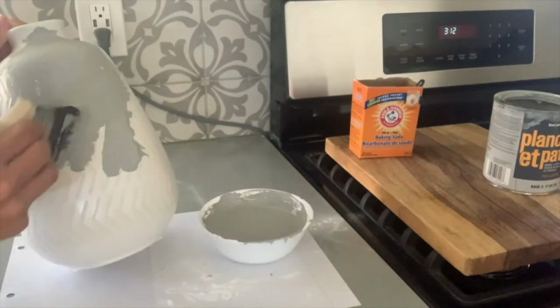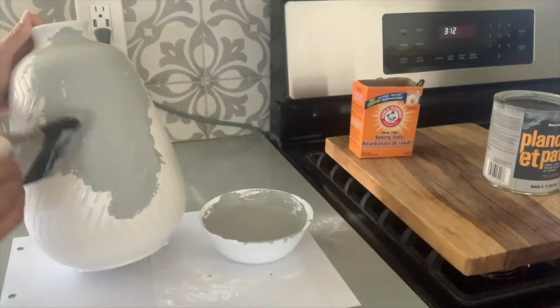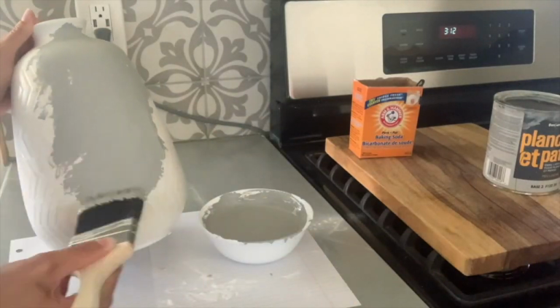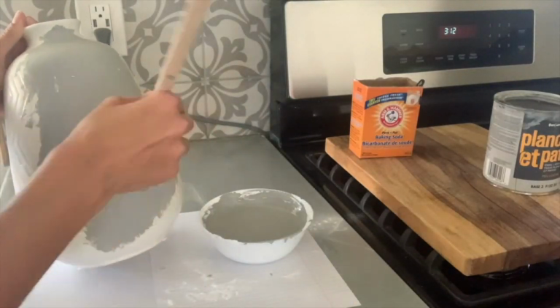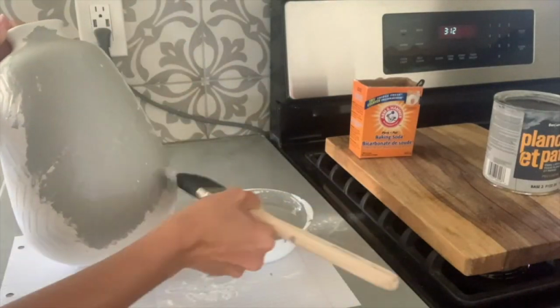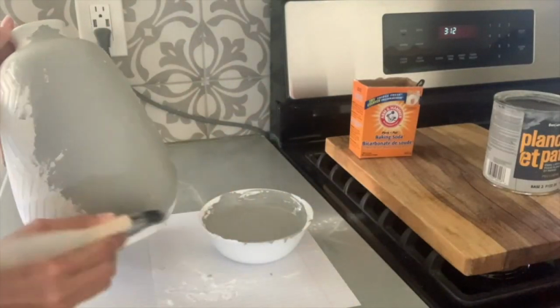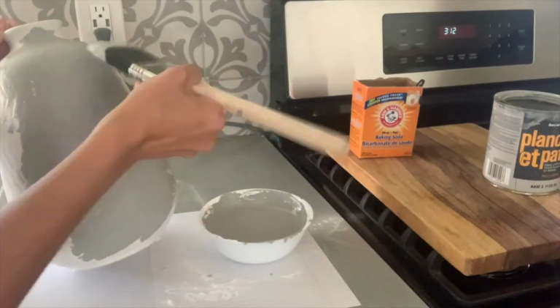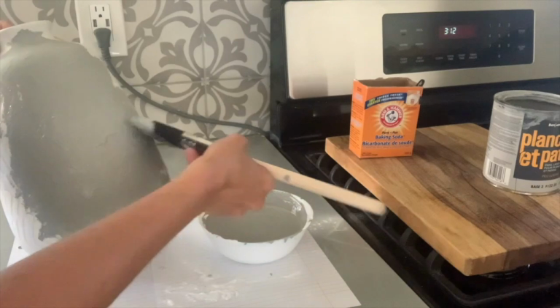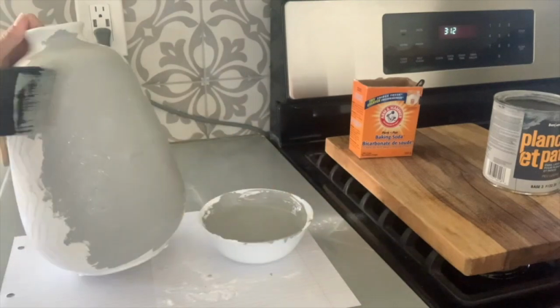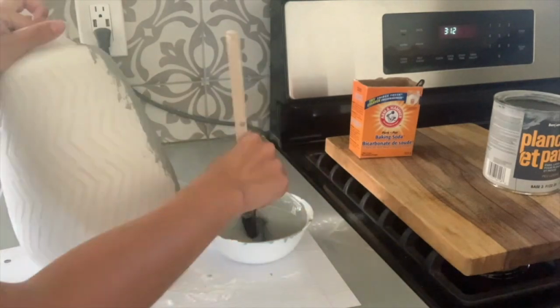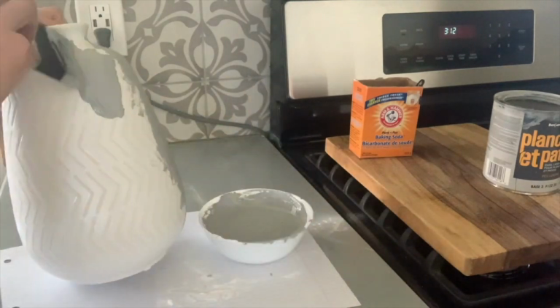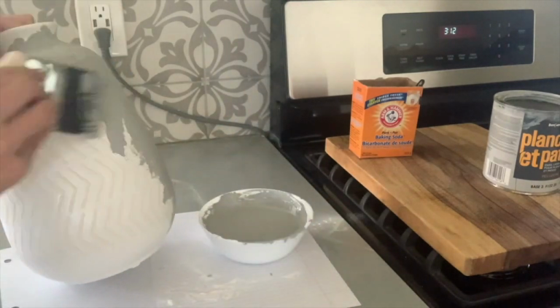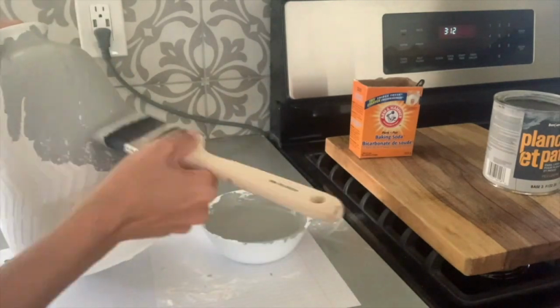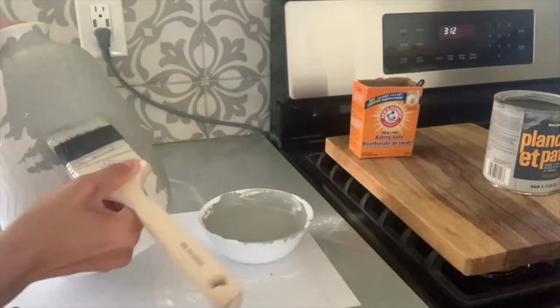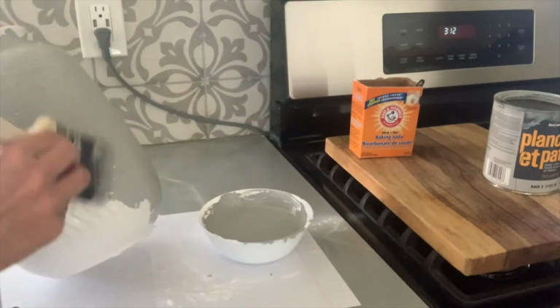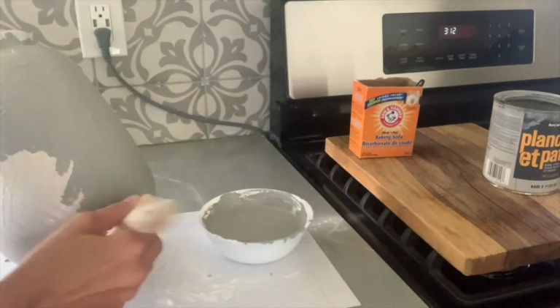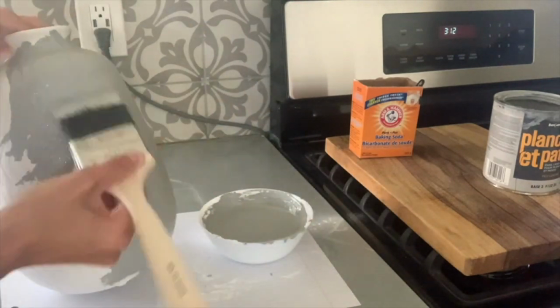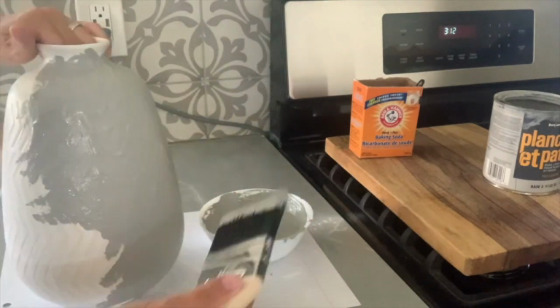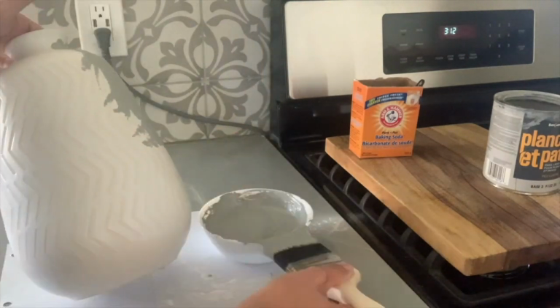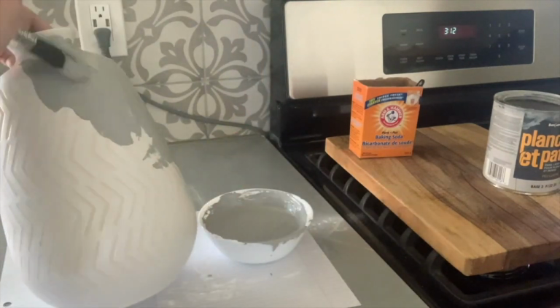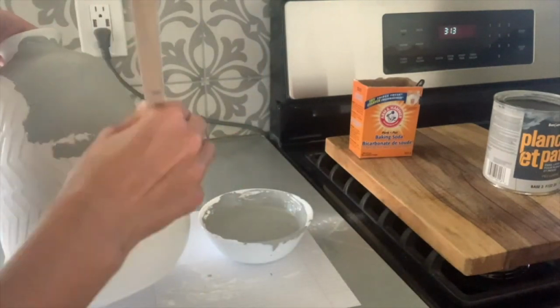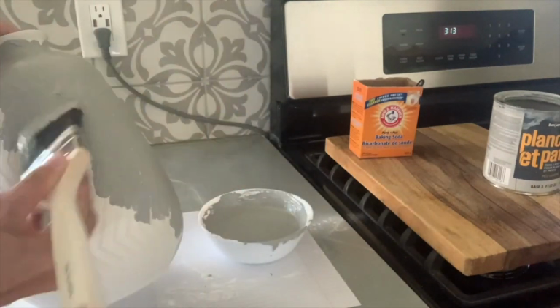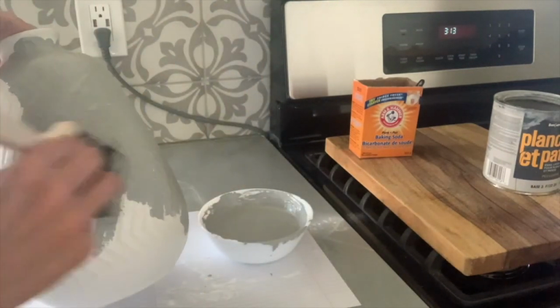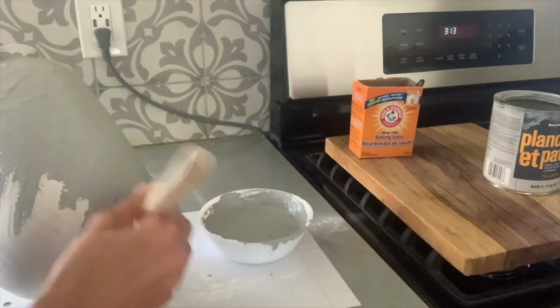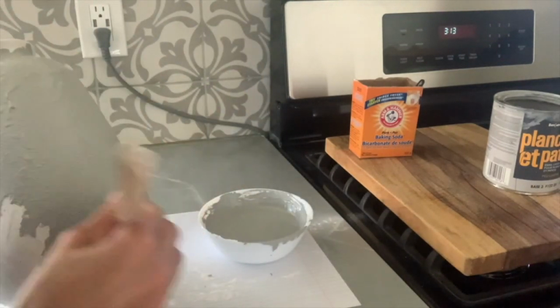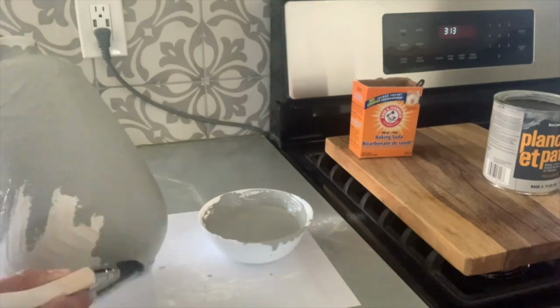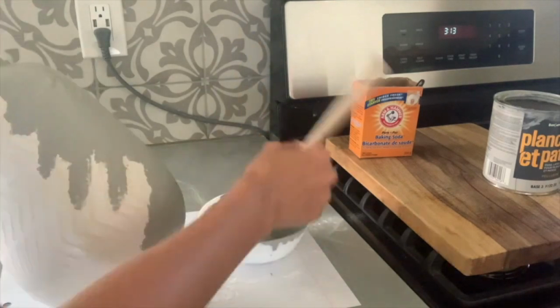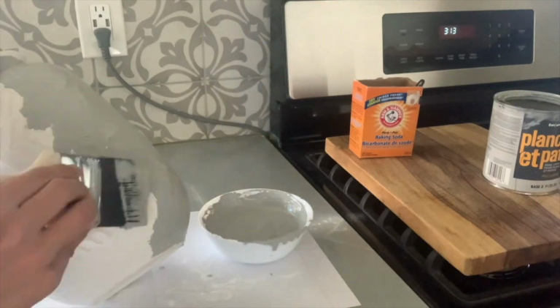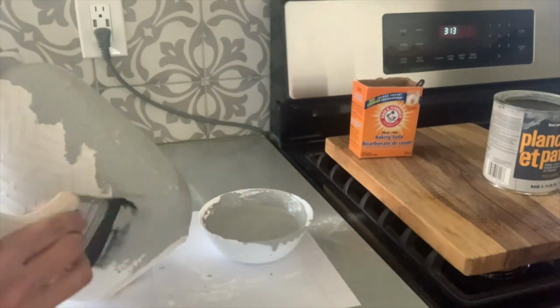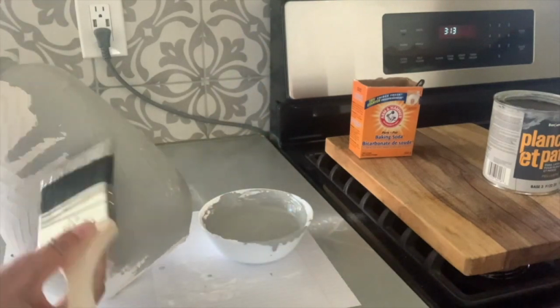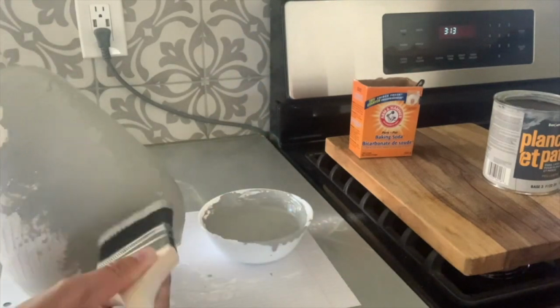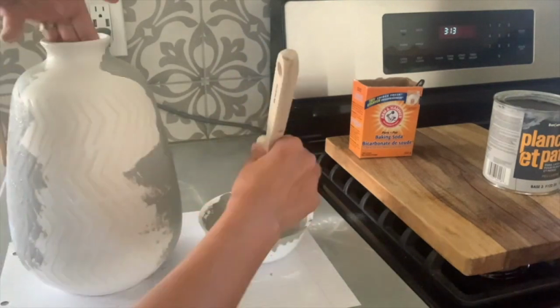Then you're just going to start brushing it on your decorative object. I am applying it to a vase. I'd really like to try this on a lamp as well — I think that would be really beautiful.